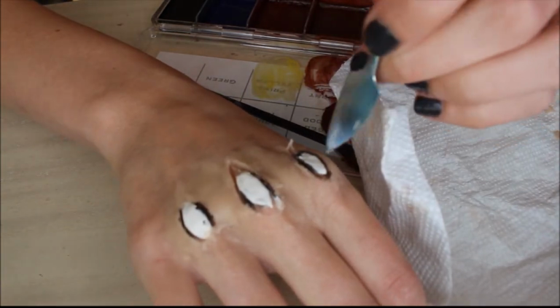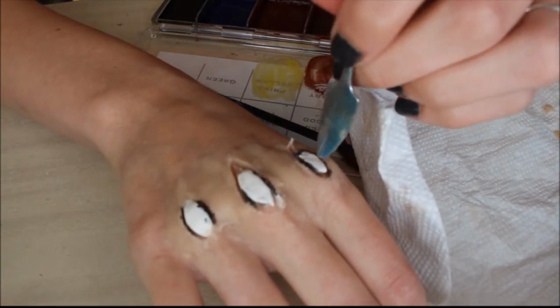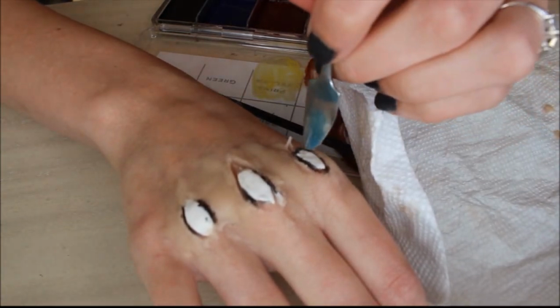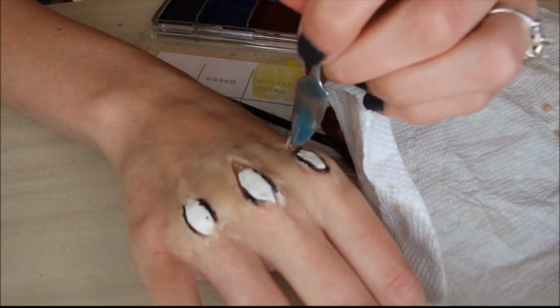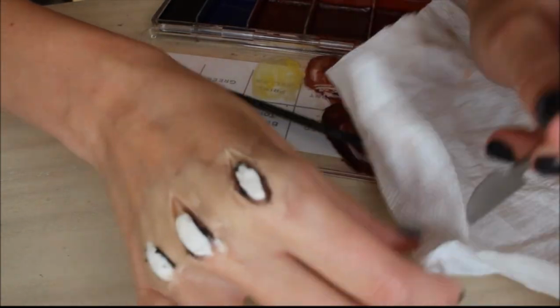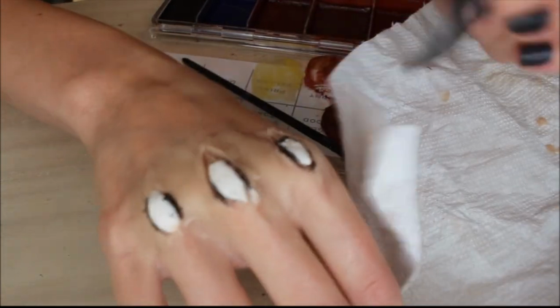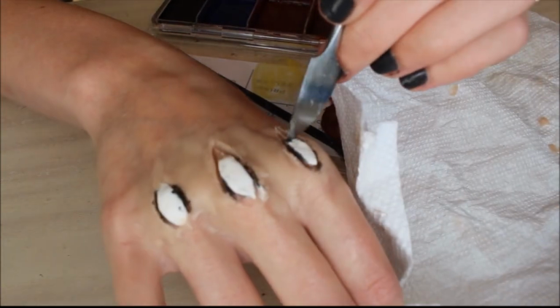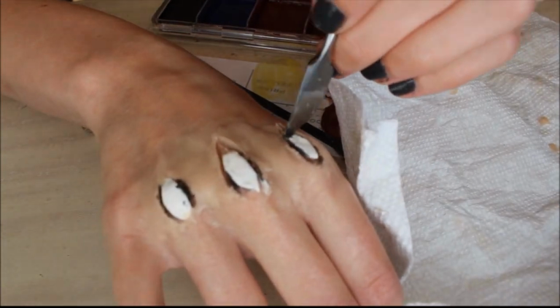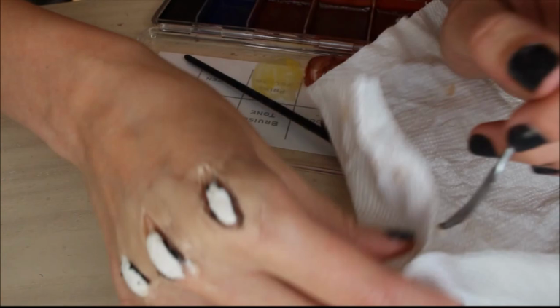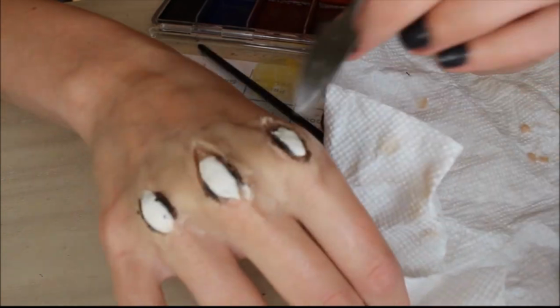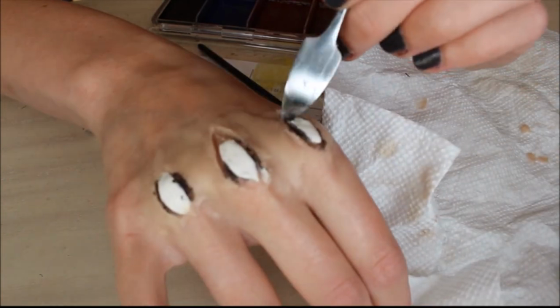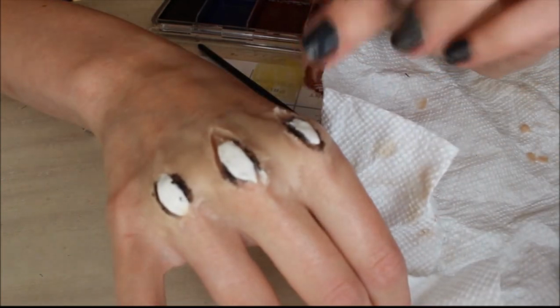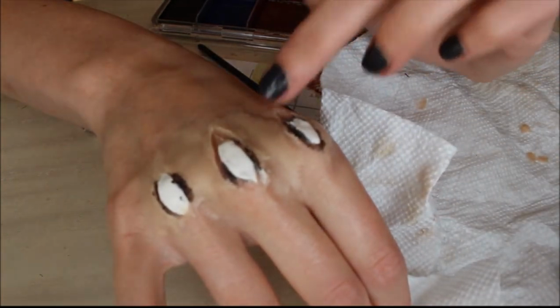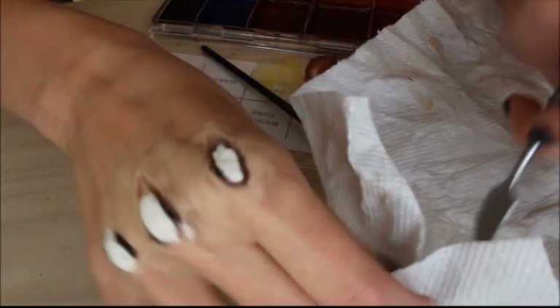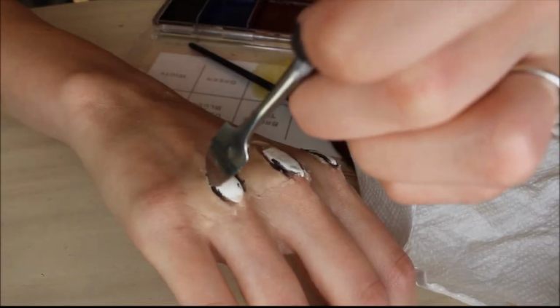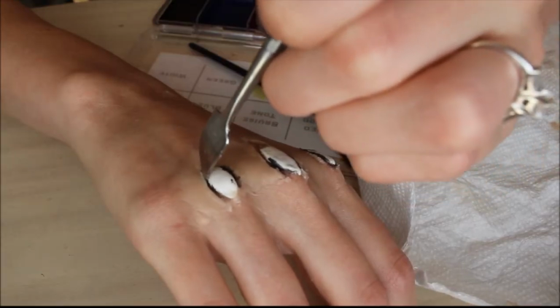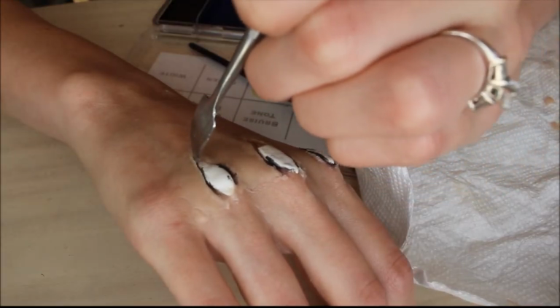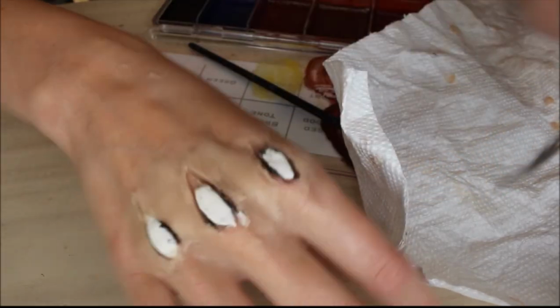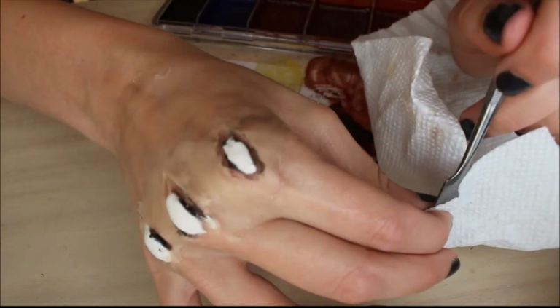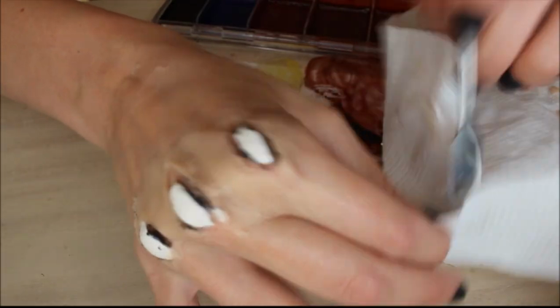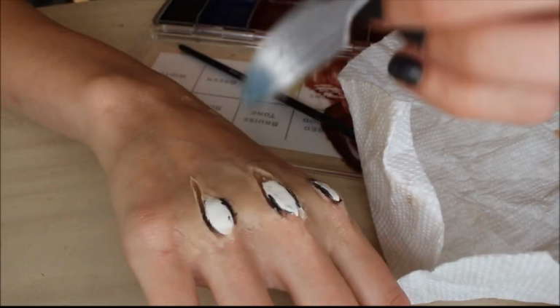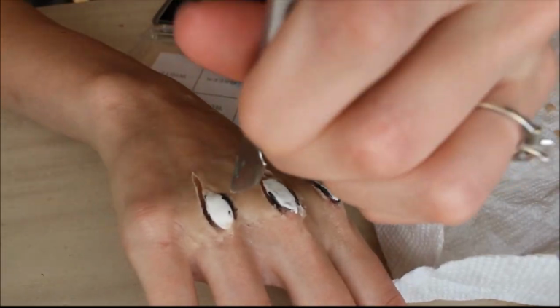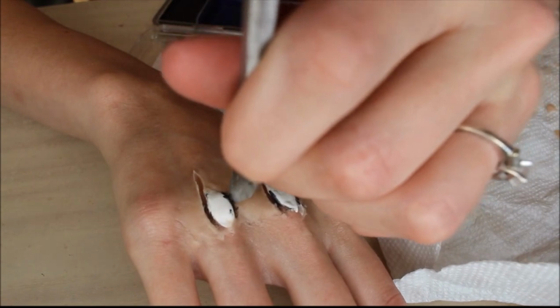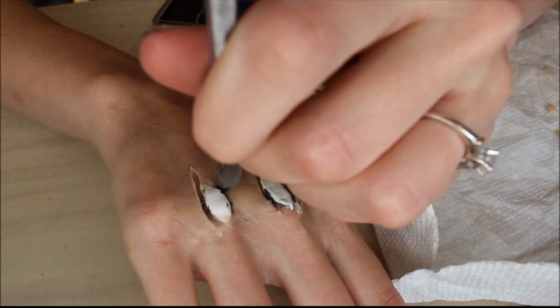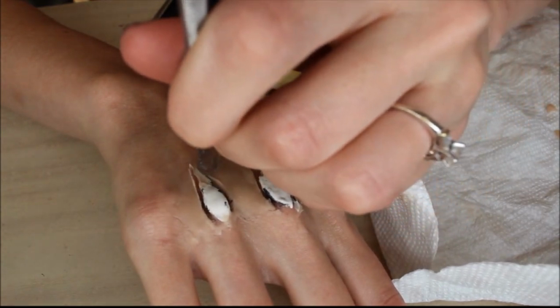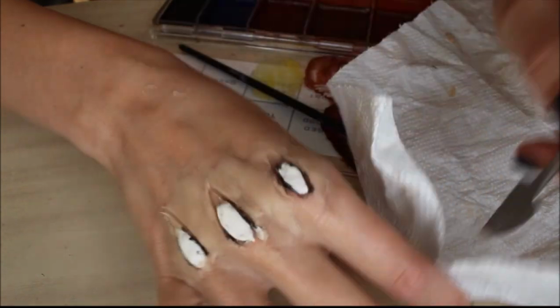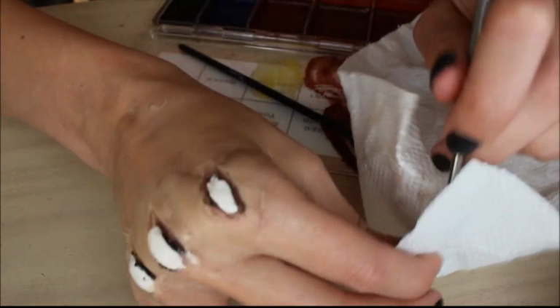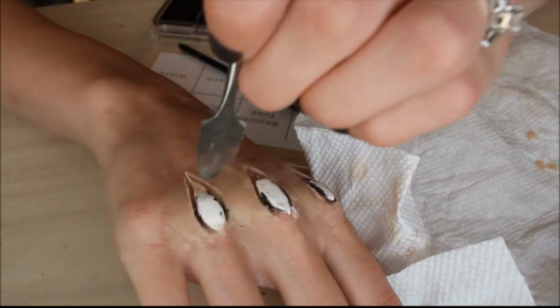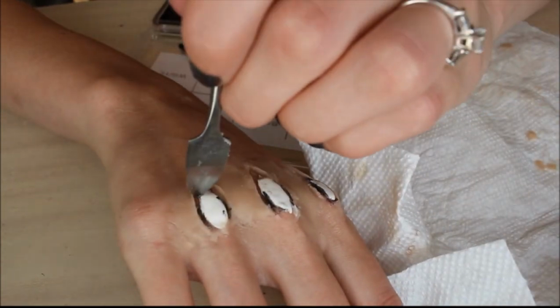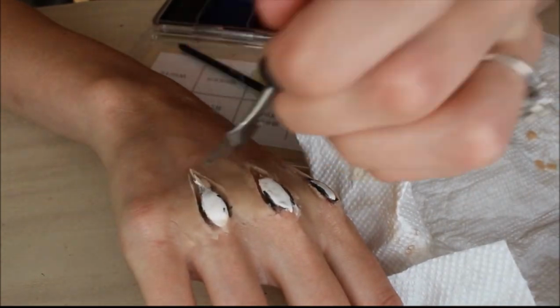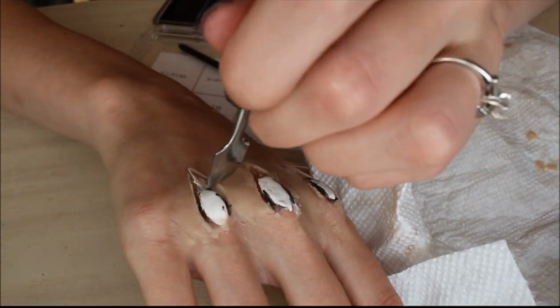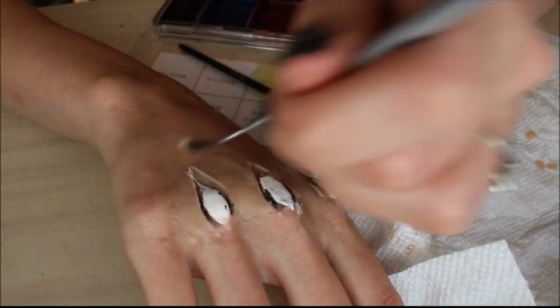For the moment, ignore the black around the white. I did not think that my cuts were long enough, so I made them into more triangle, longer, elongated shapes.